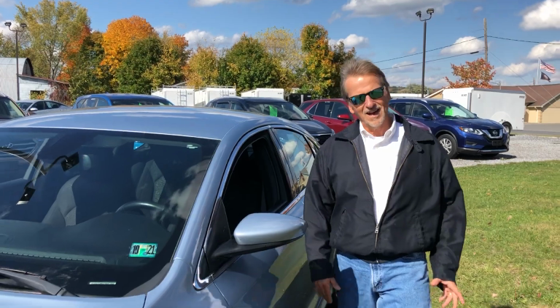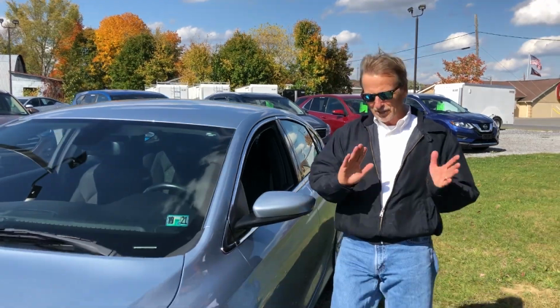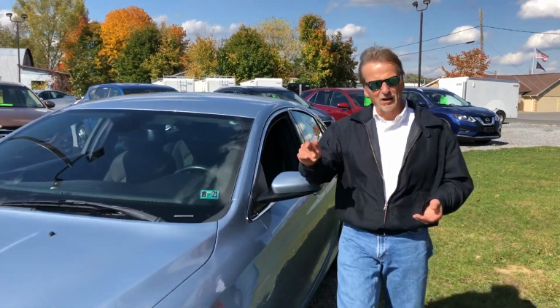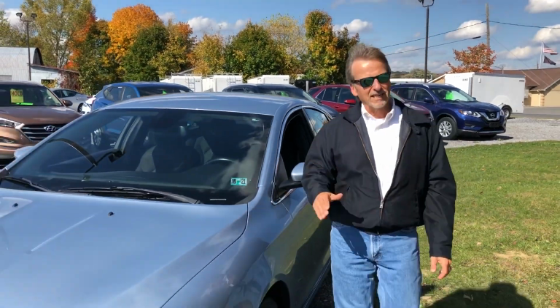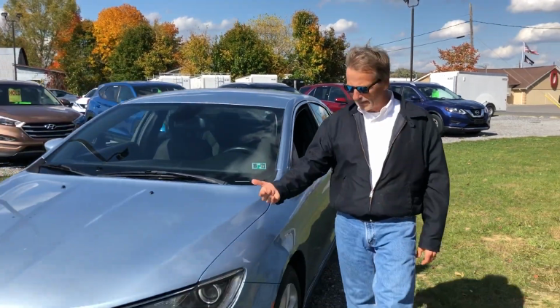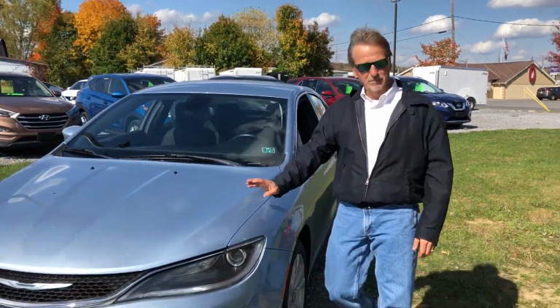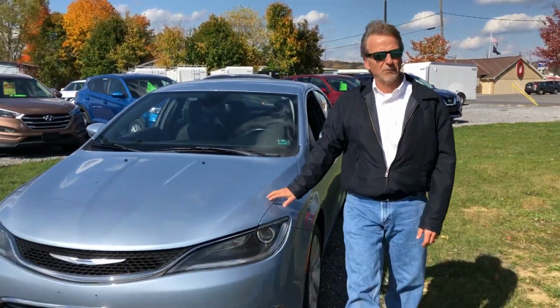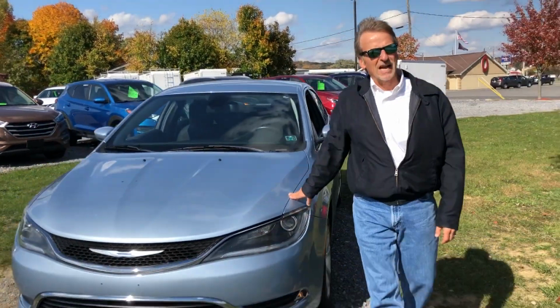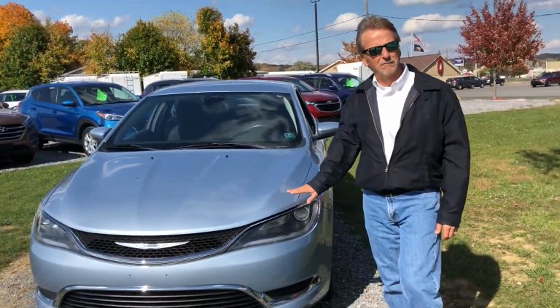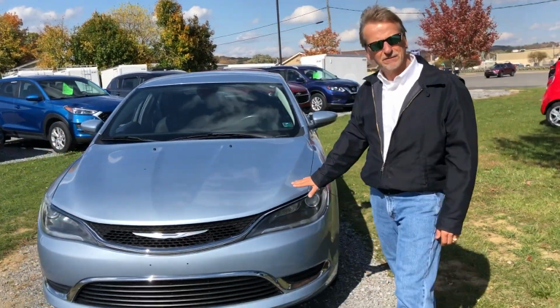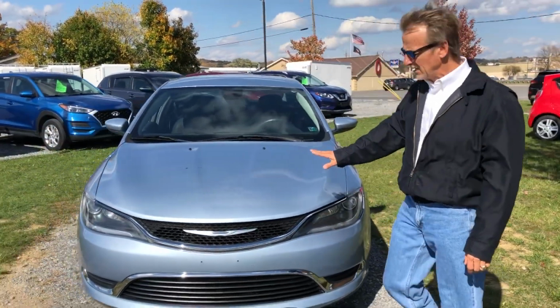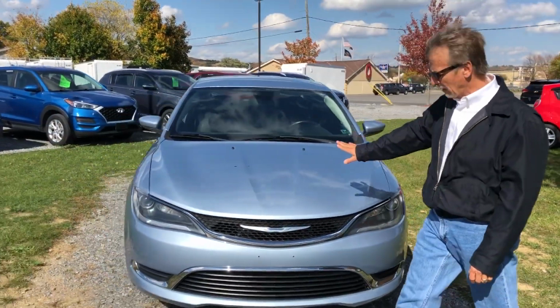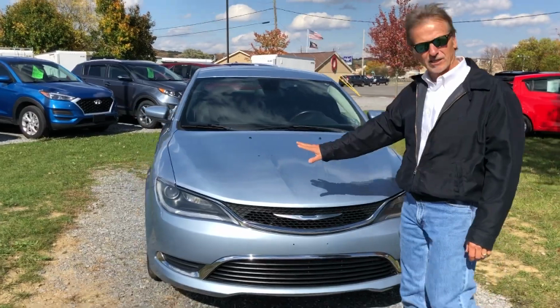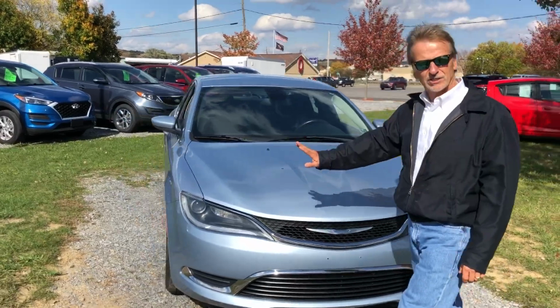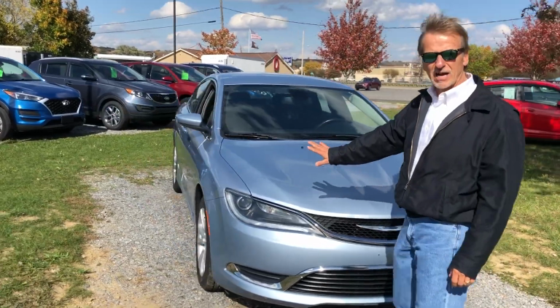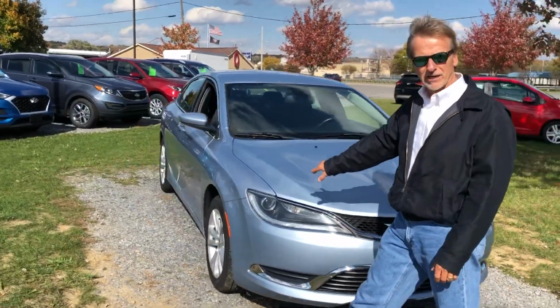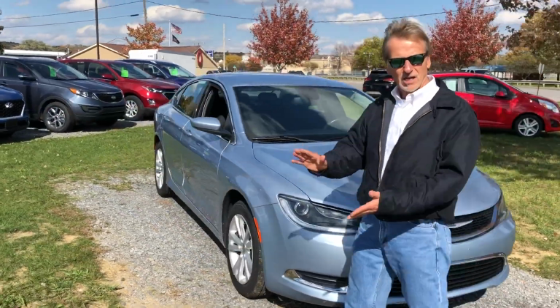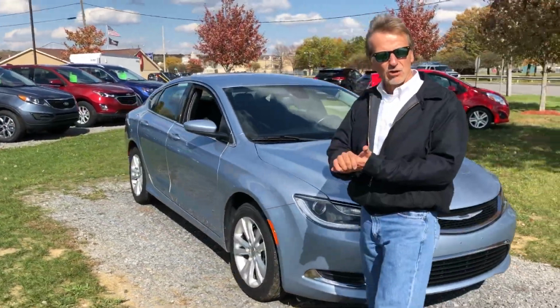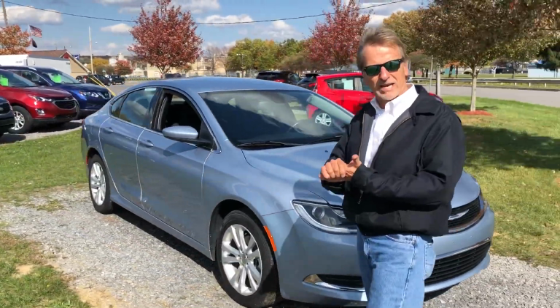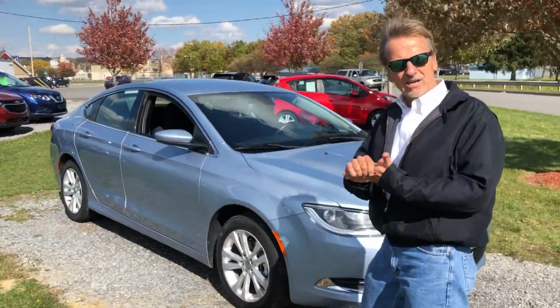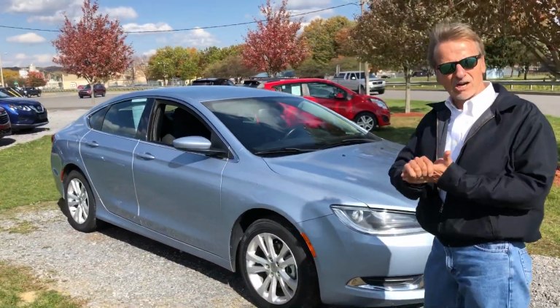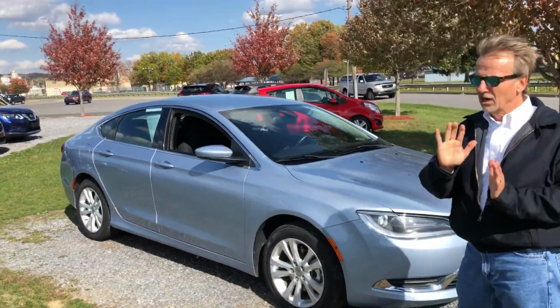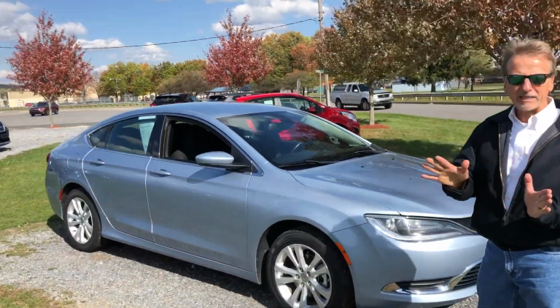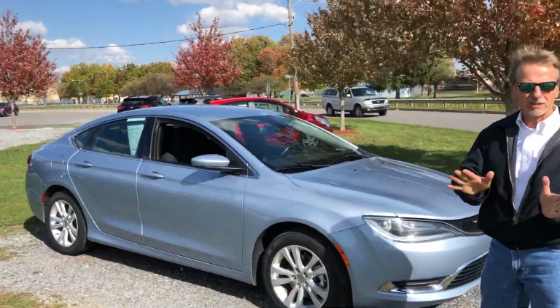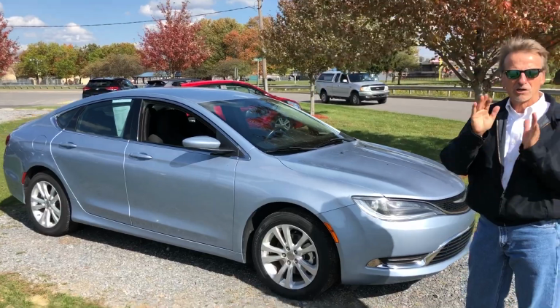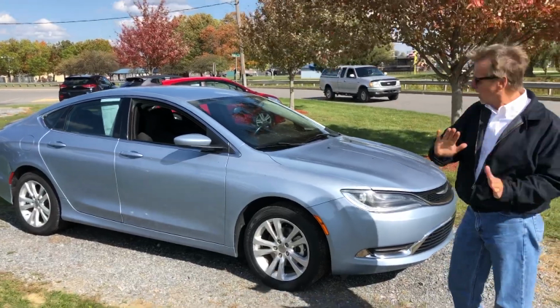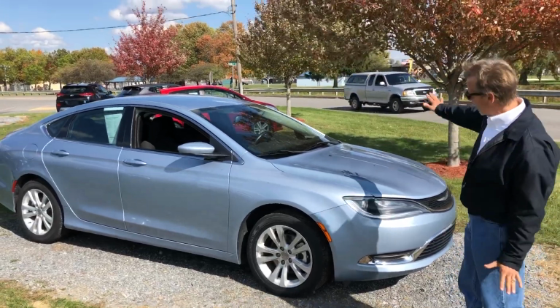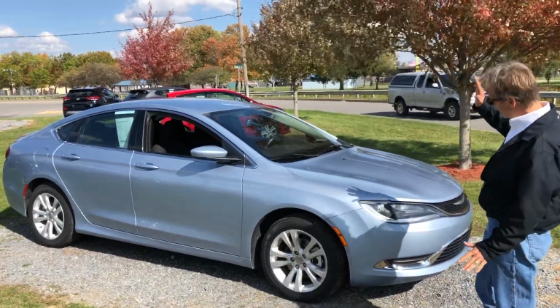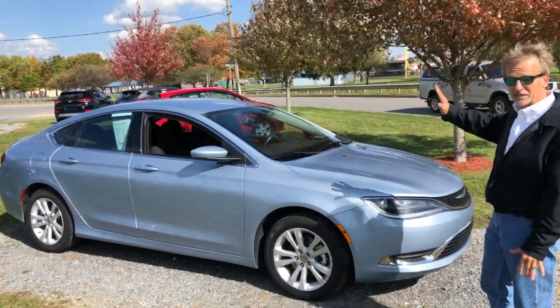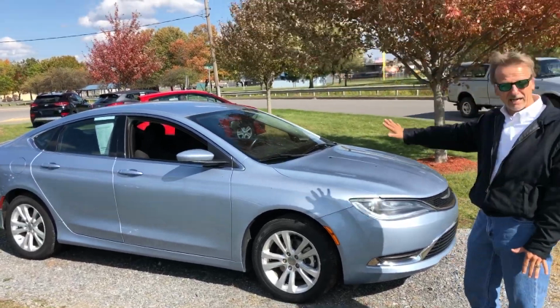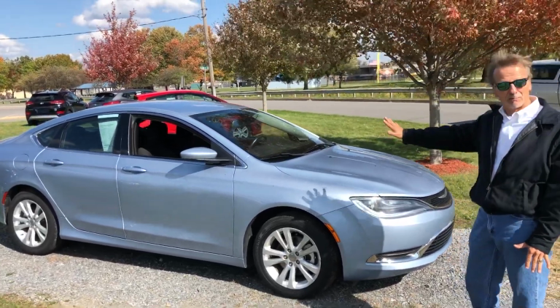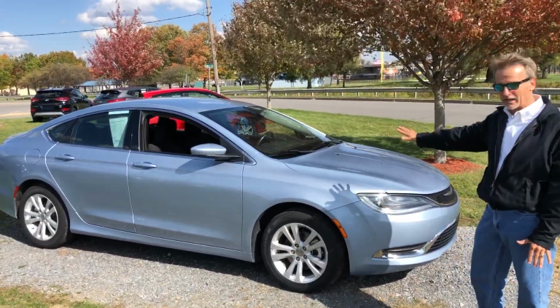Hi, I'm Kurt. I want to tell you about this beautiful 2015 Chrysler 200, locally owned car. We sold it to her. She took nice care of it, by the way.